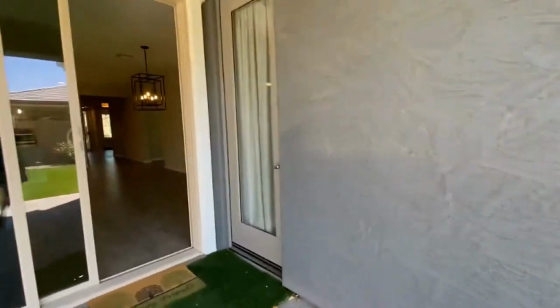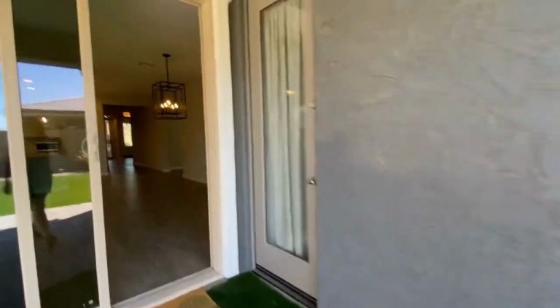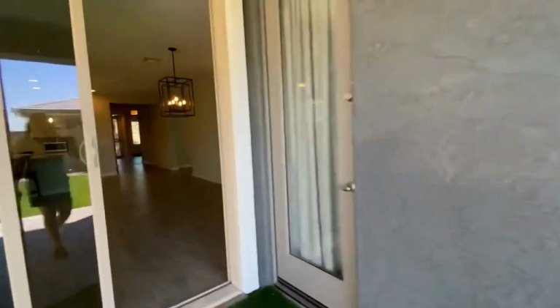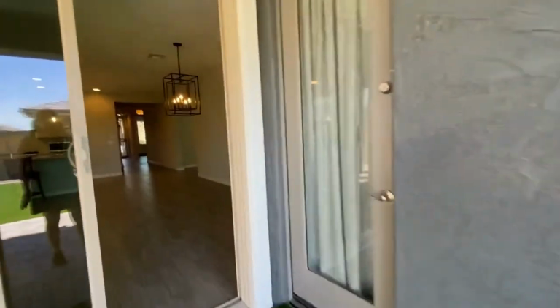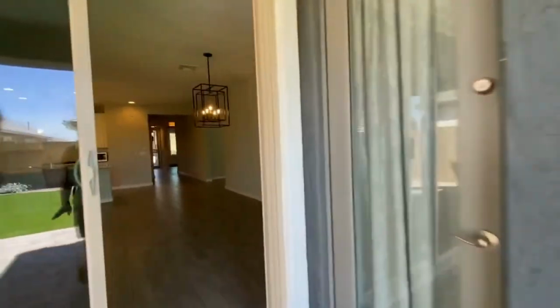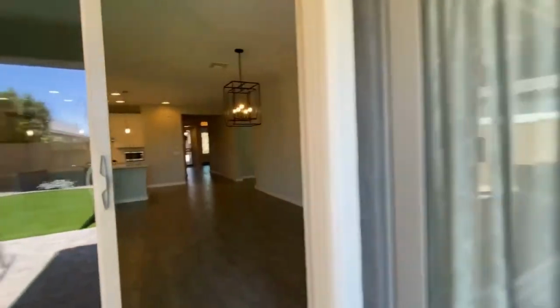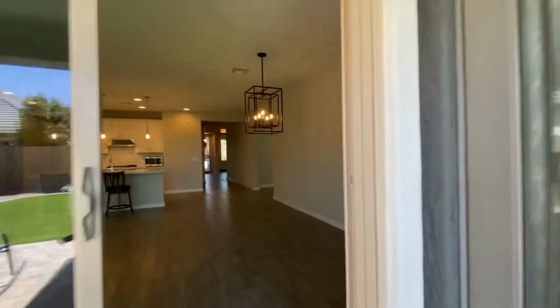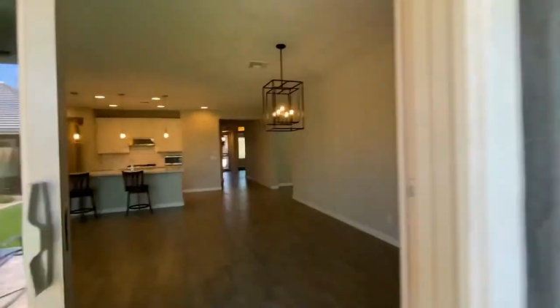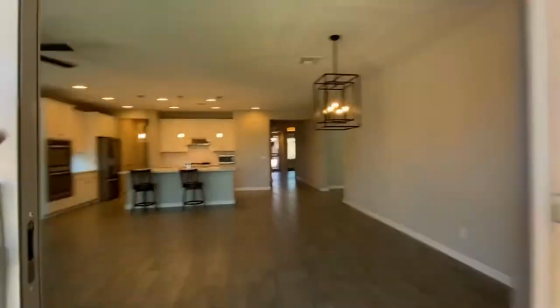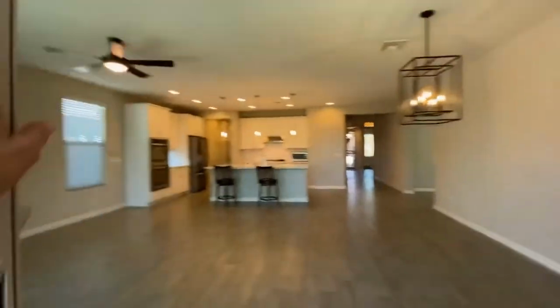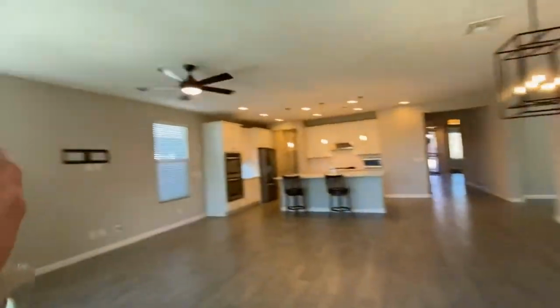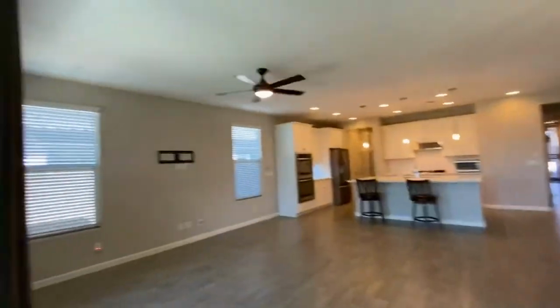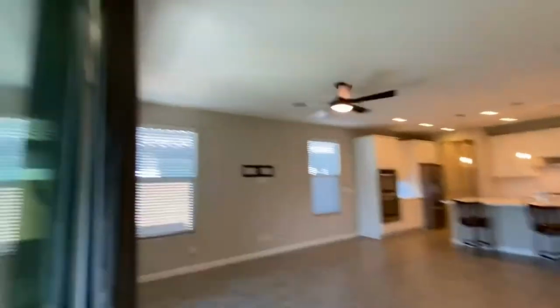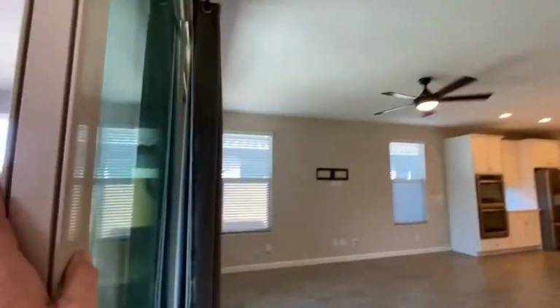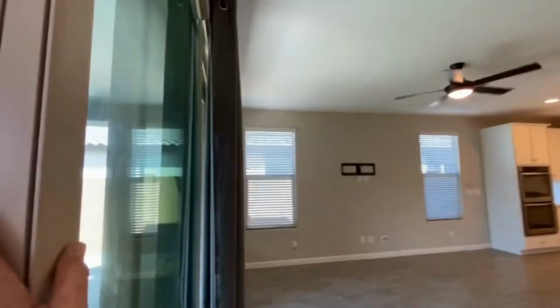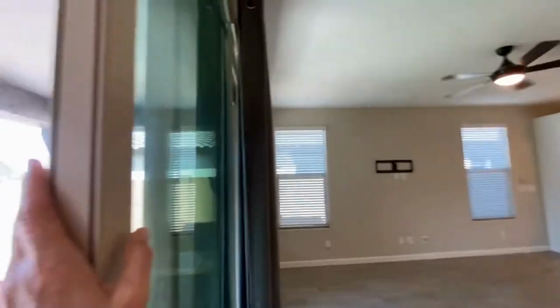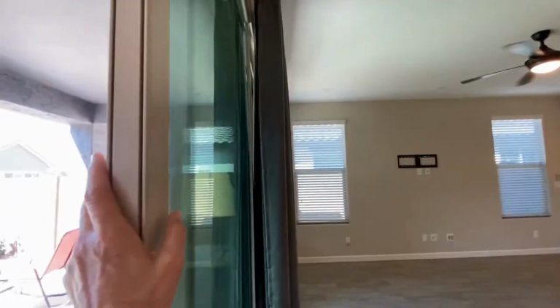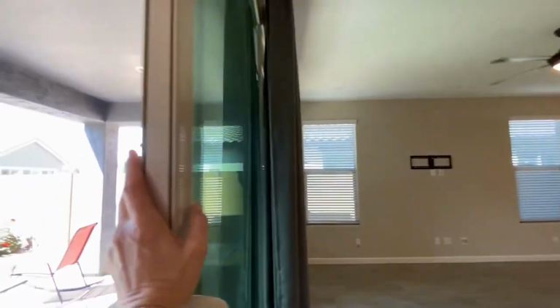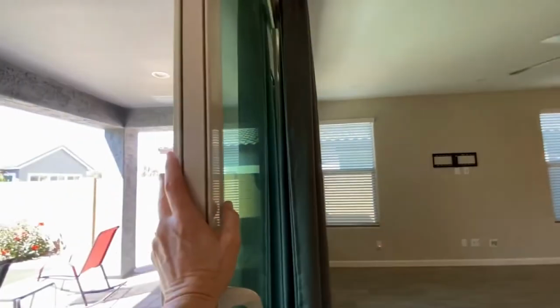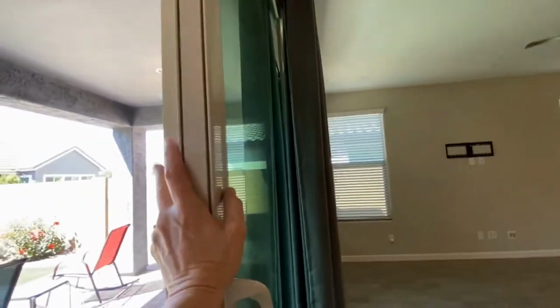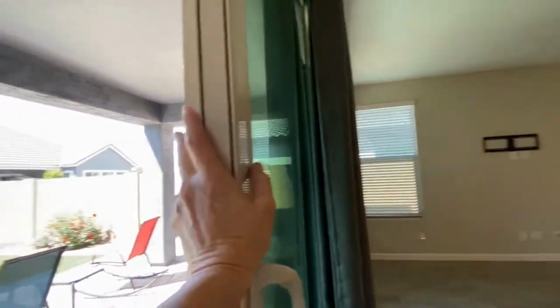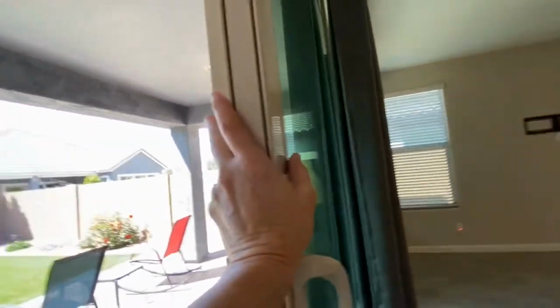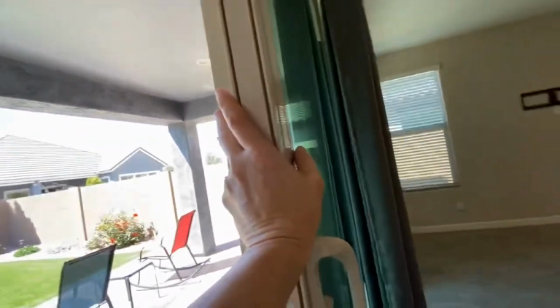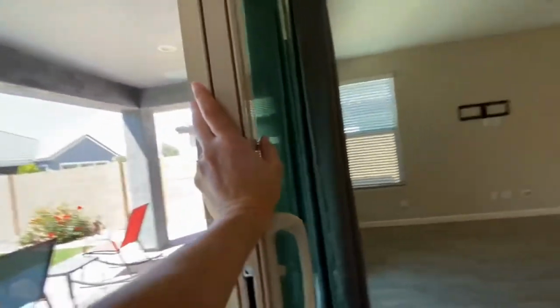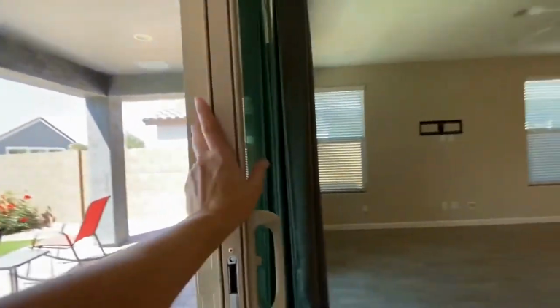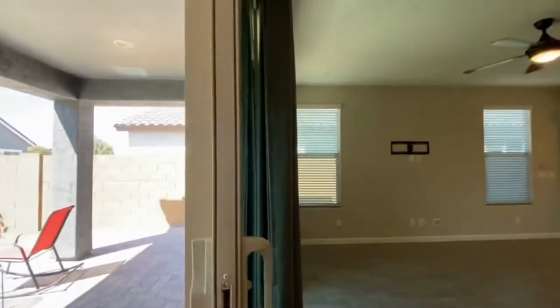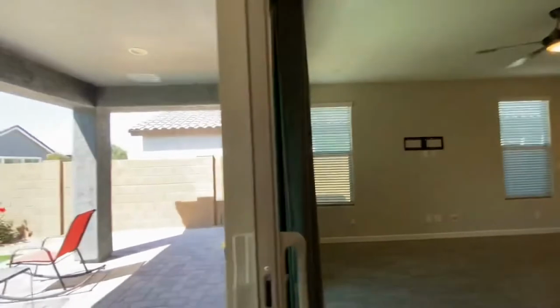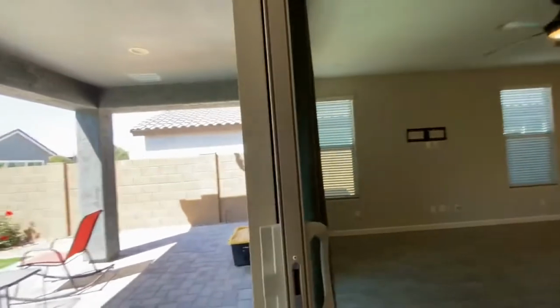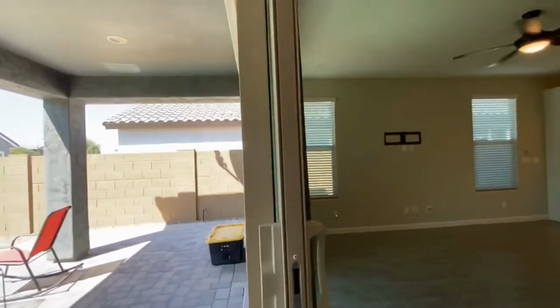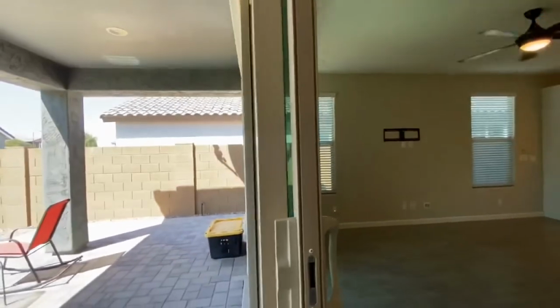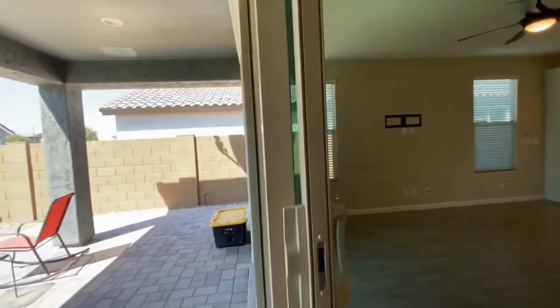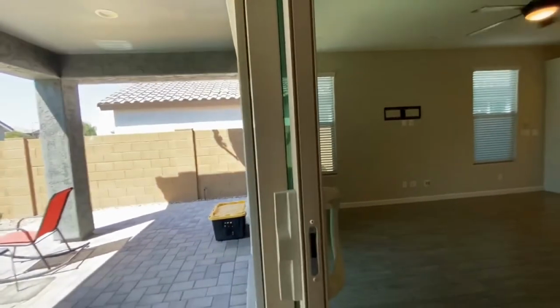This door does slide back, but it's stuck right now.